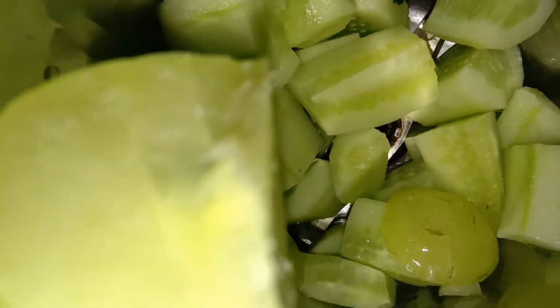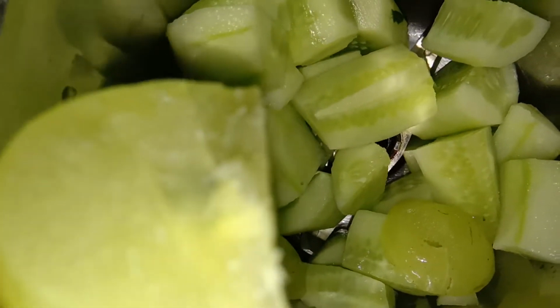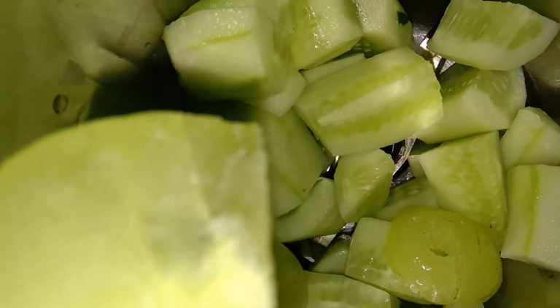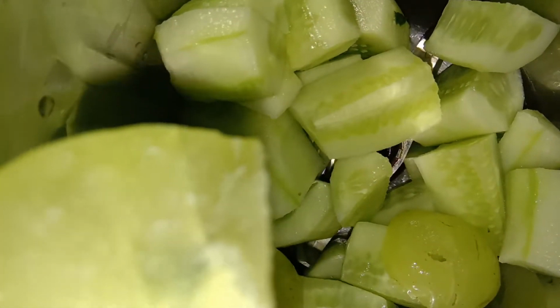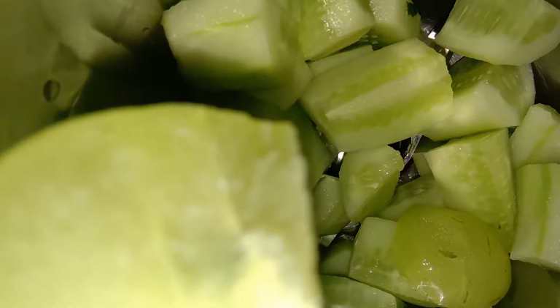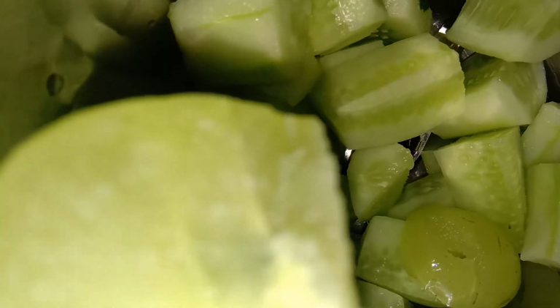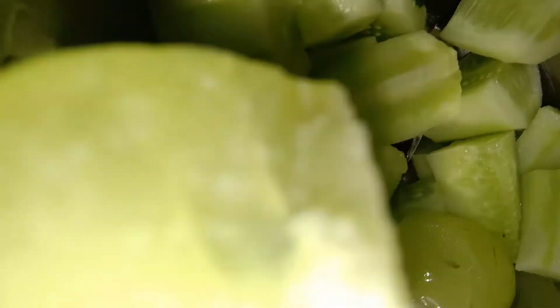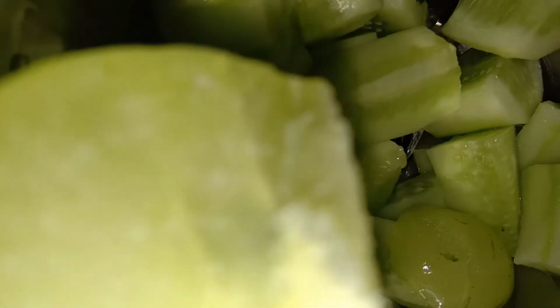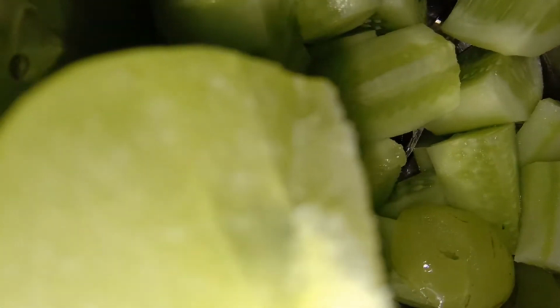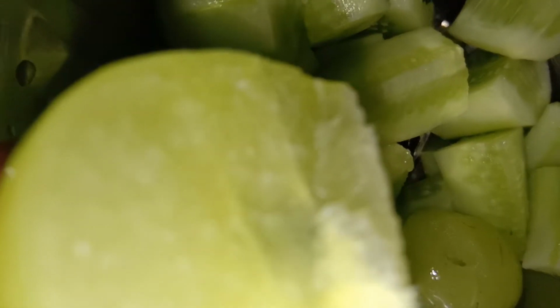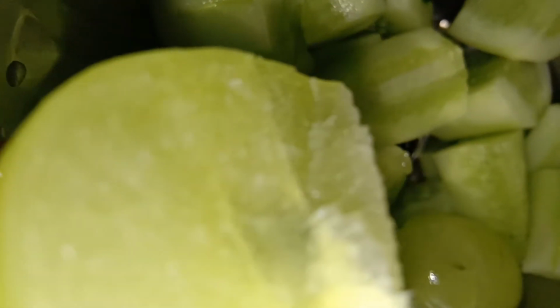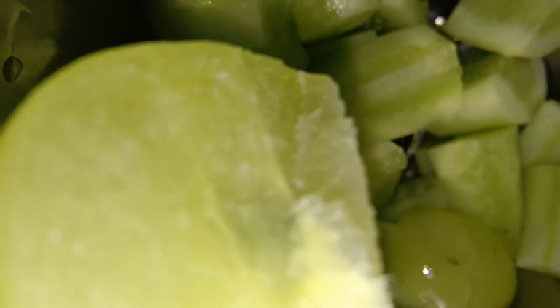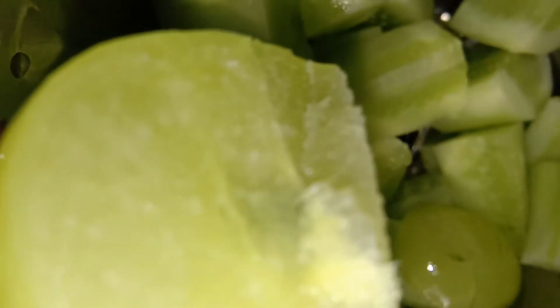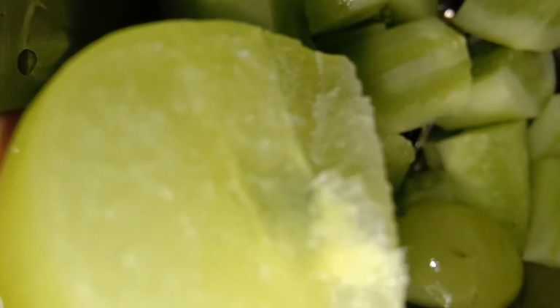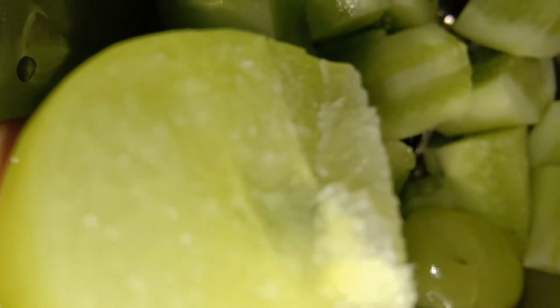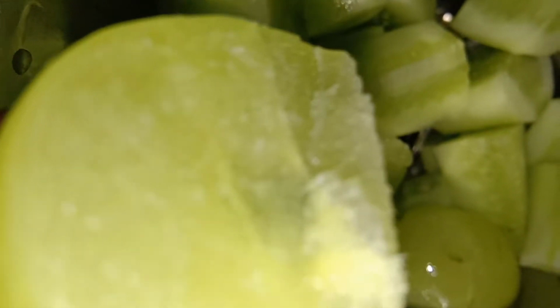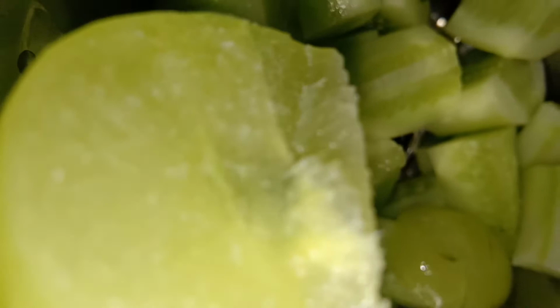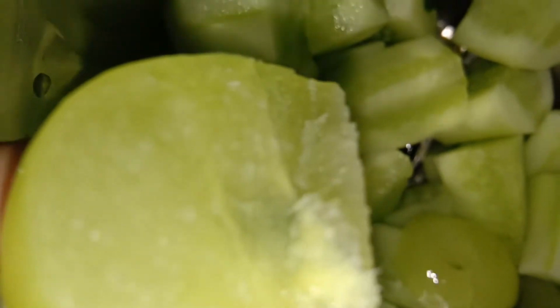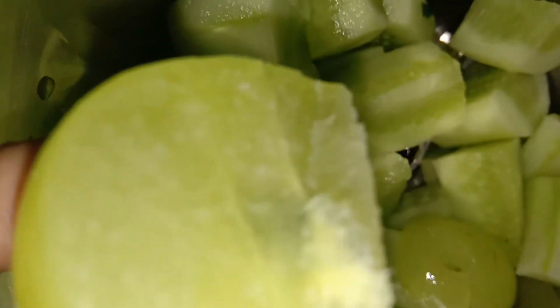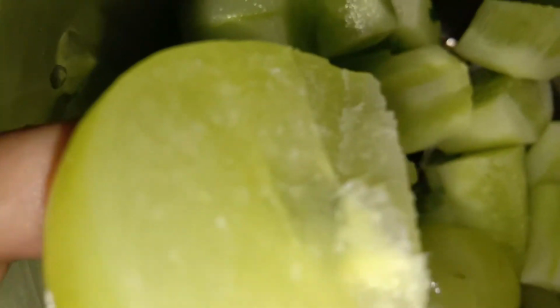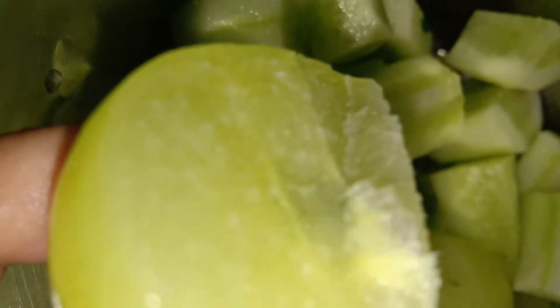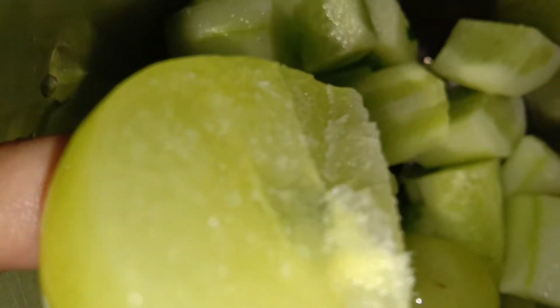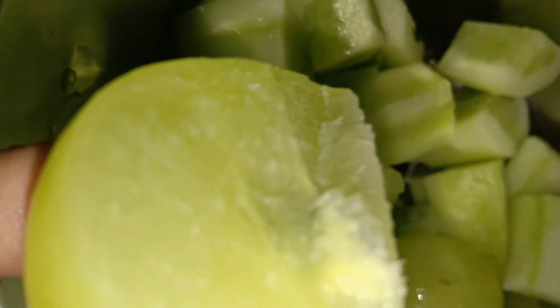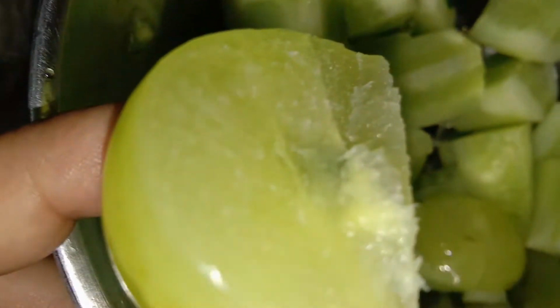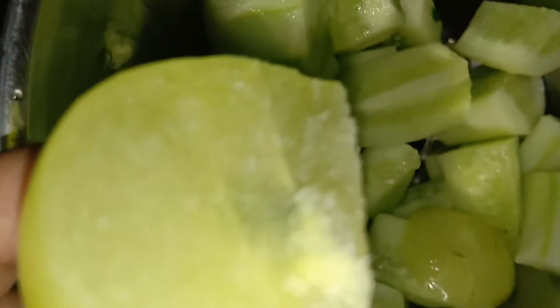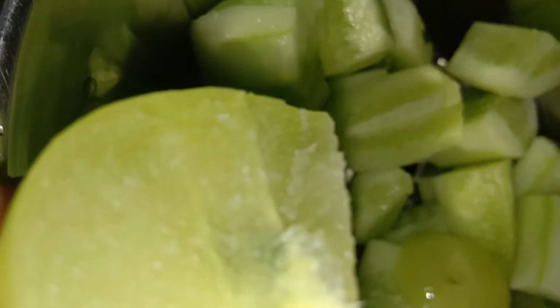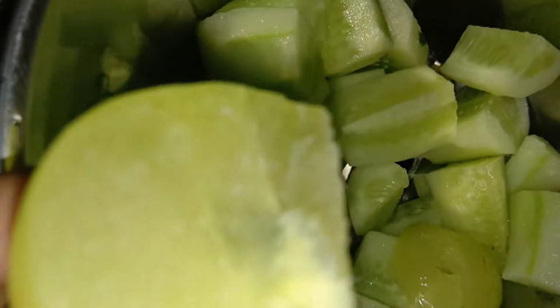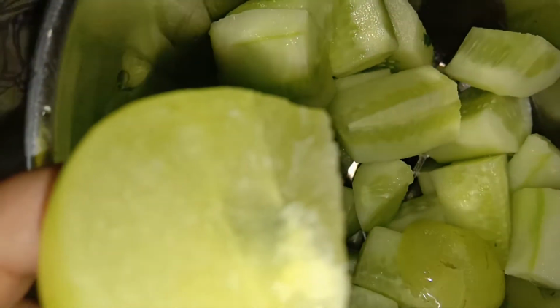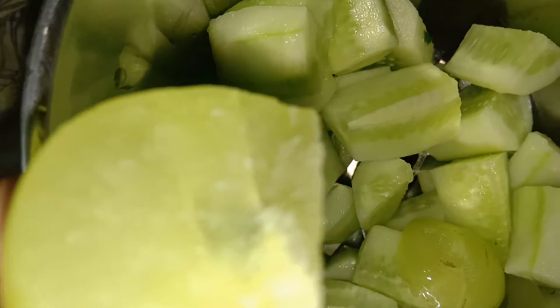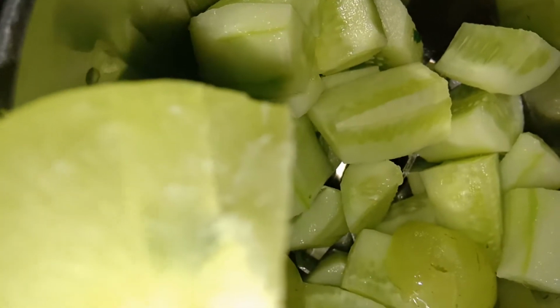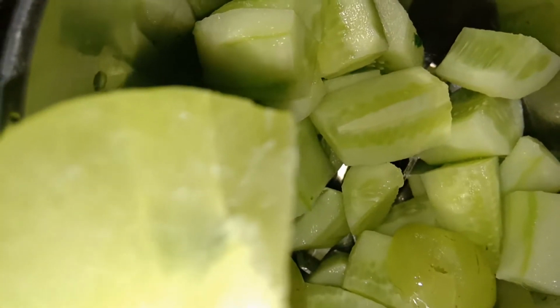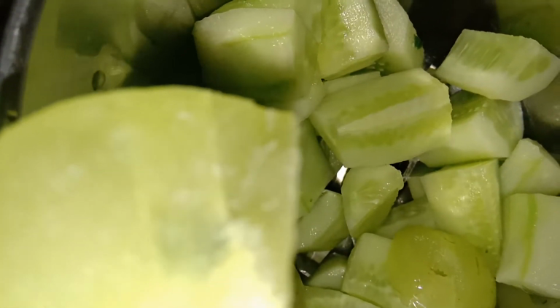Try and avoid having salt with it. If you don't have the taste to have it raw, you can try it with salt. But try to avoid salt. I am making the smoothie because I just can't have it raw right now.